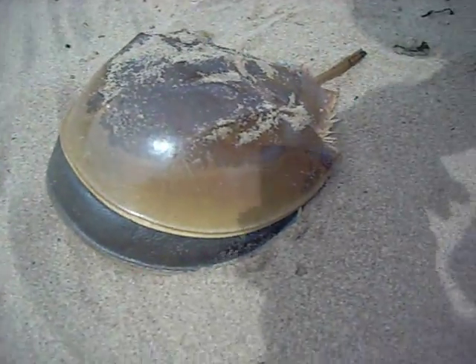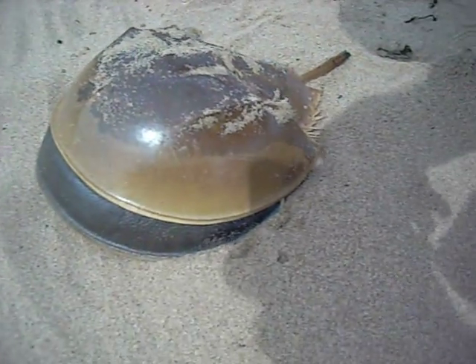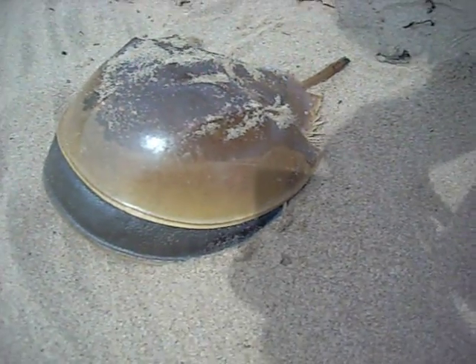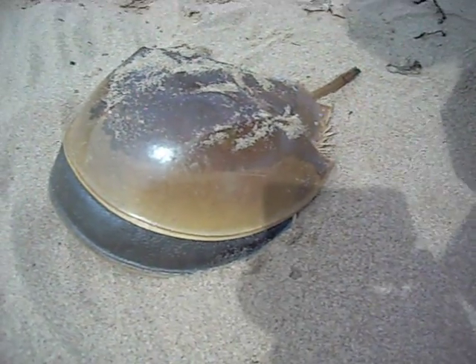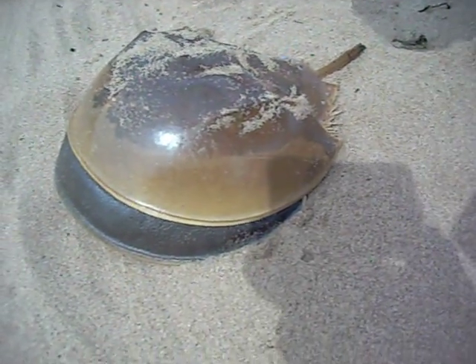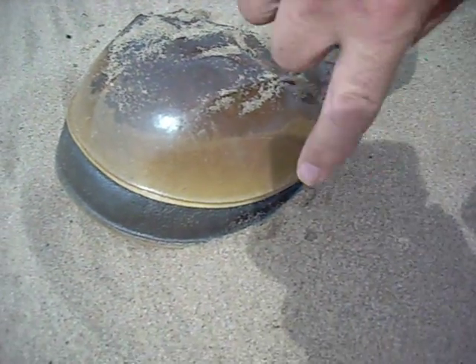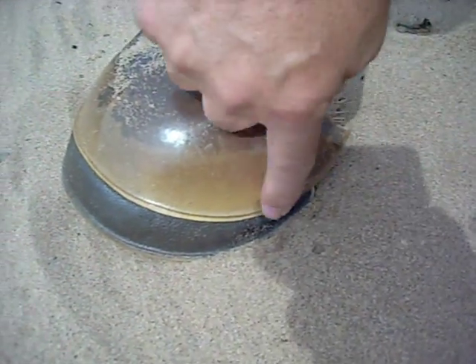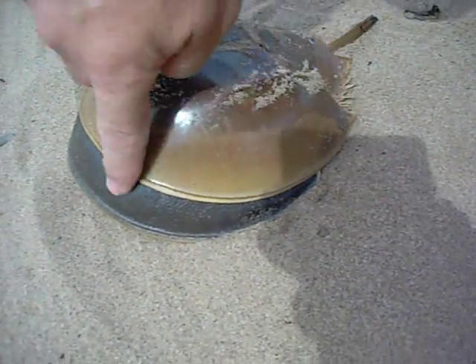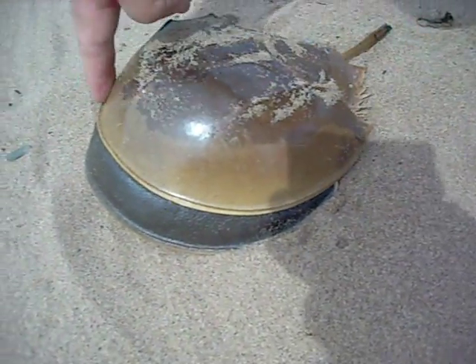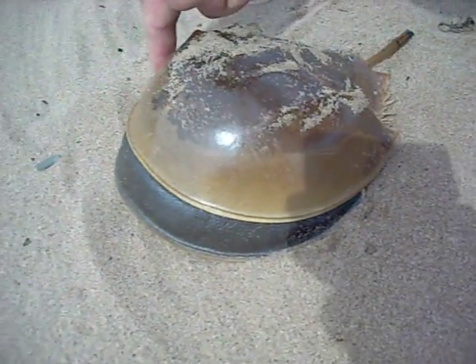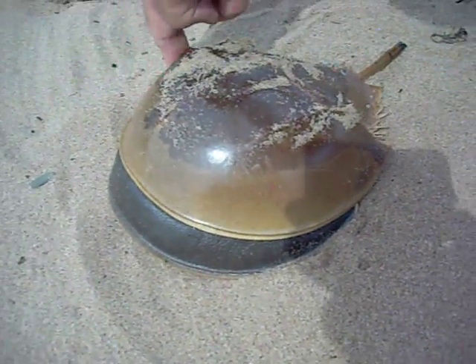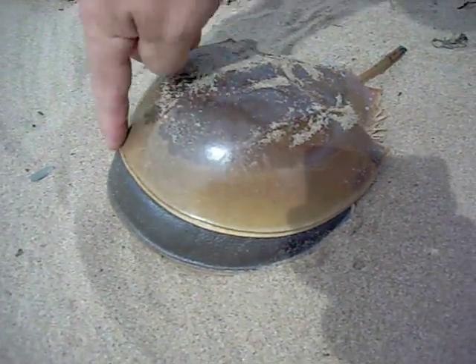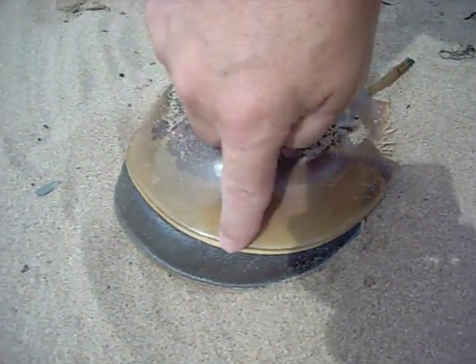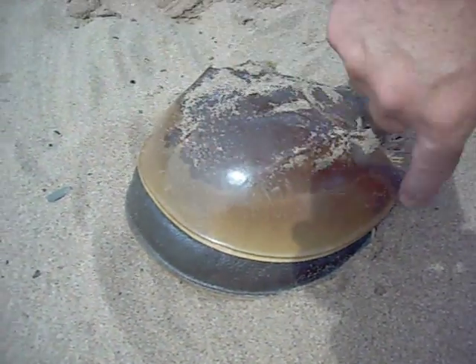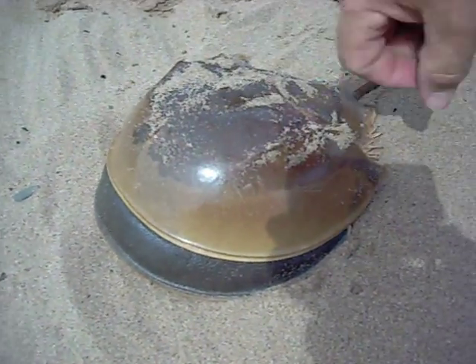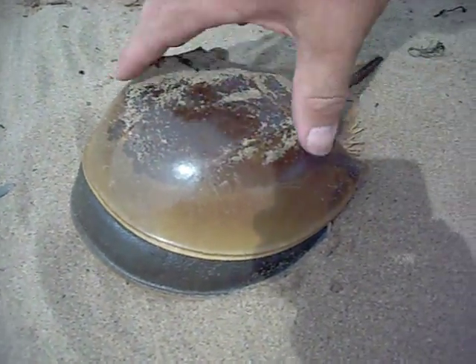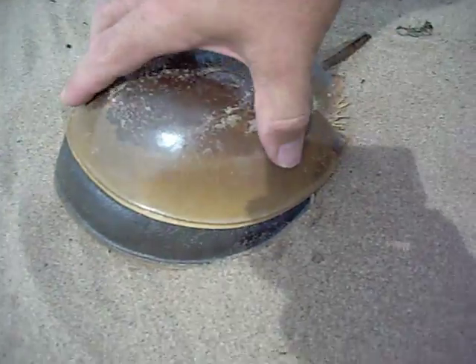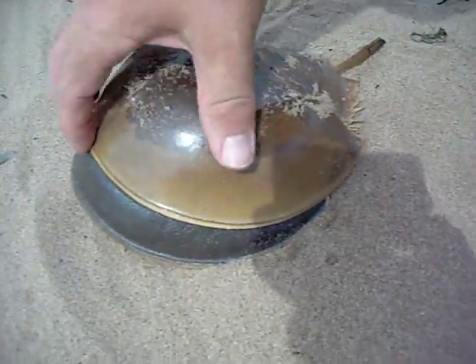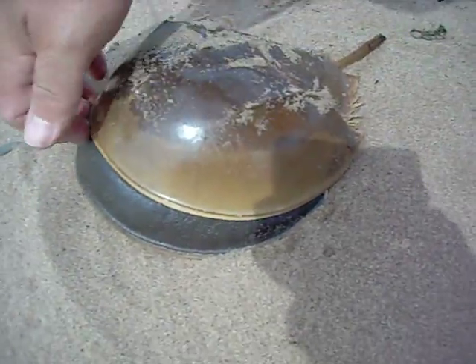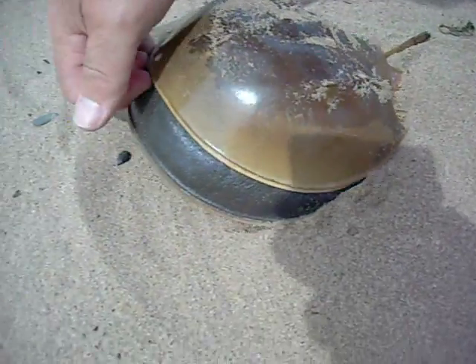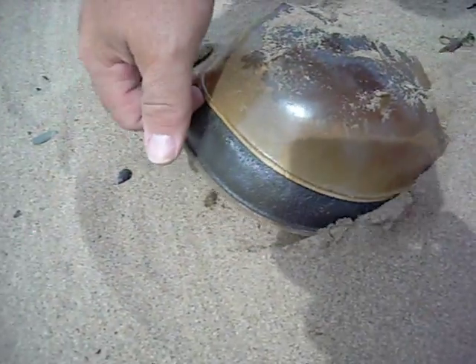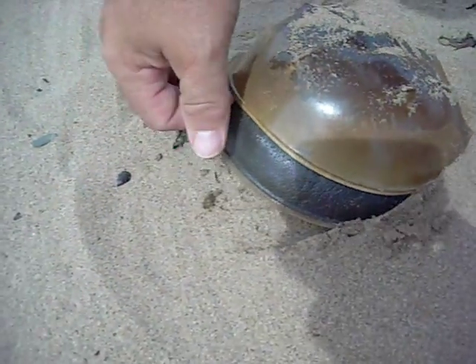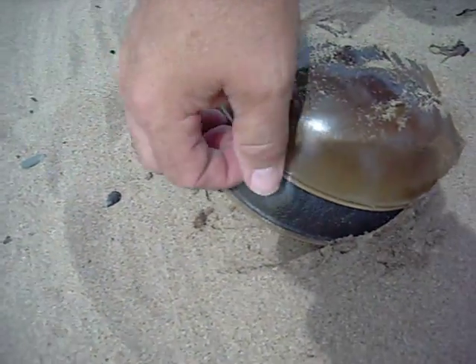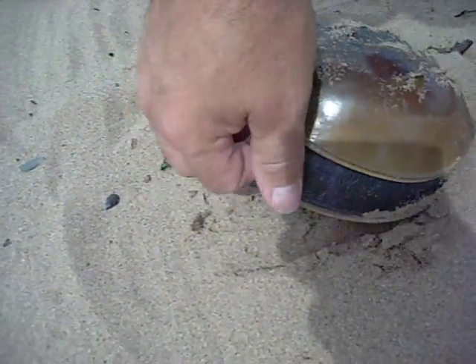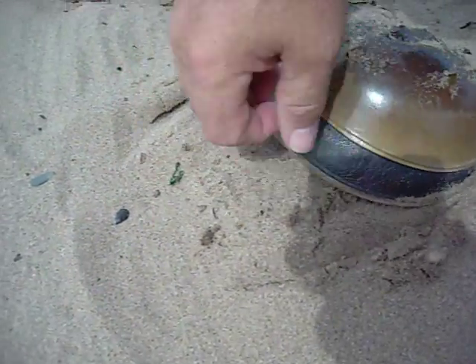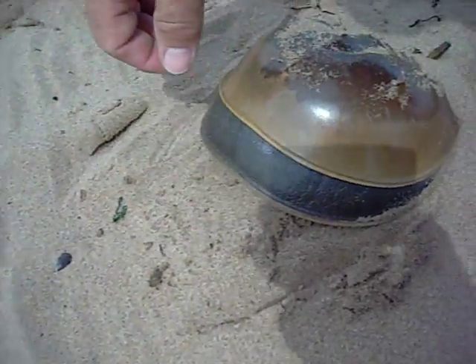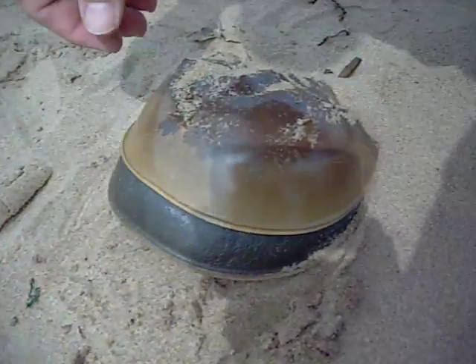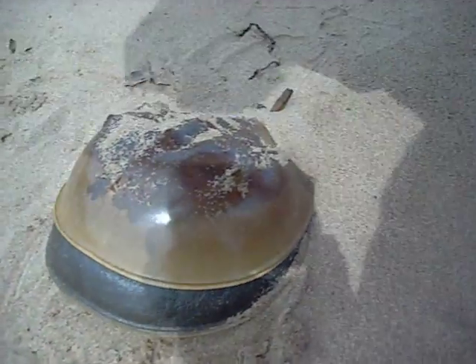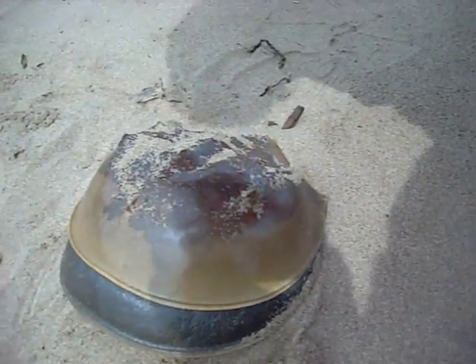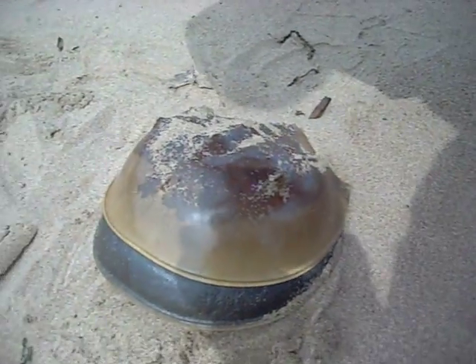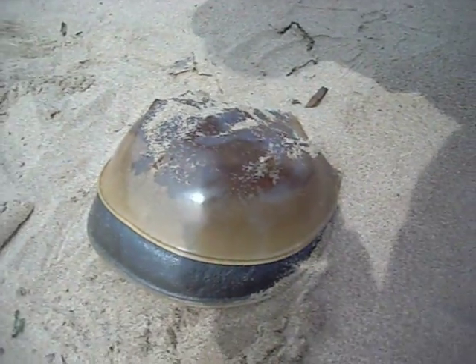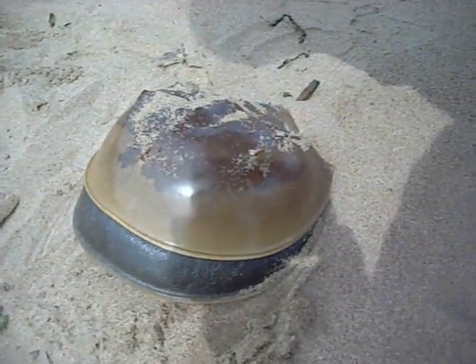This is what they would look like. See, they come out — the forward end of the shell has a seam, and they divide out. It's a shame that this guy got hung up.